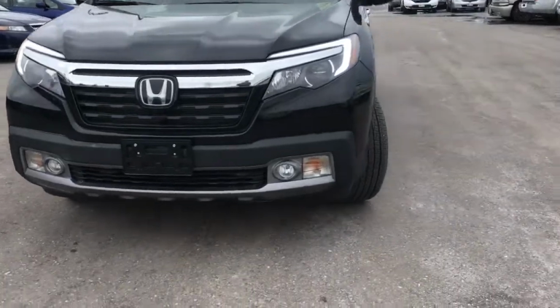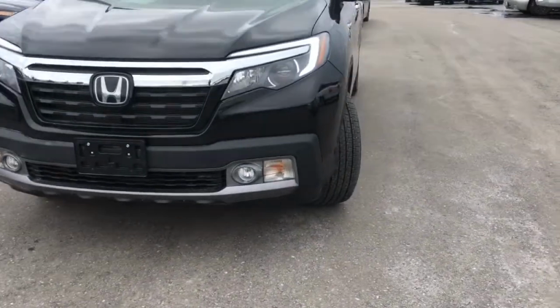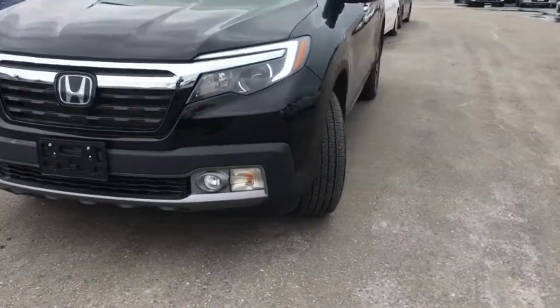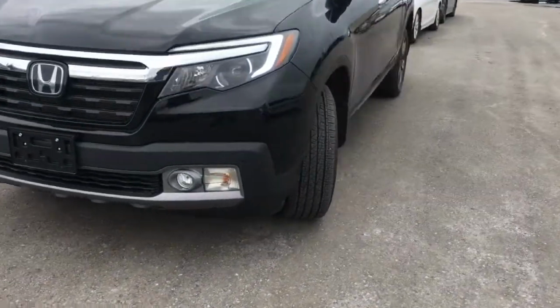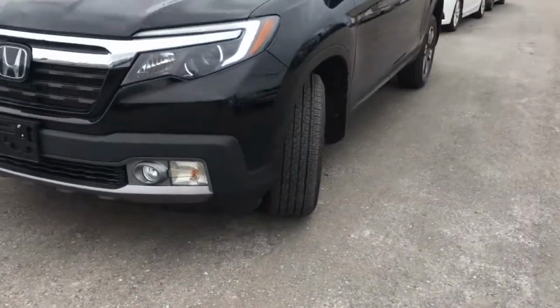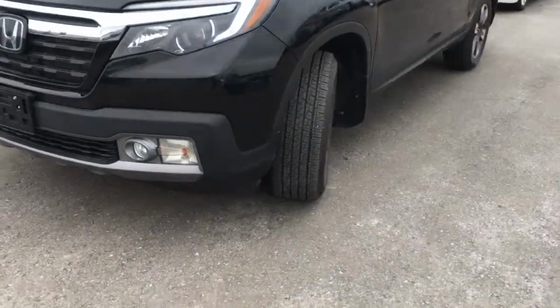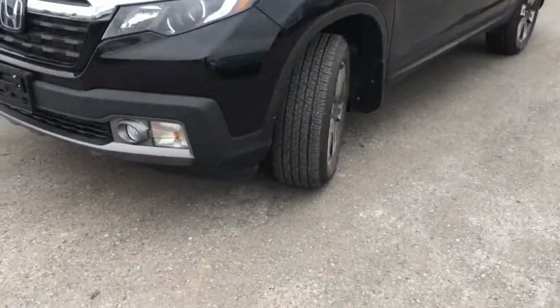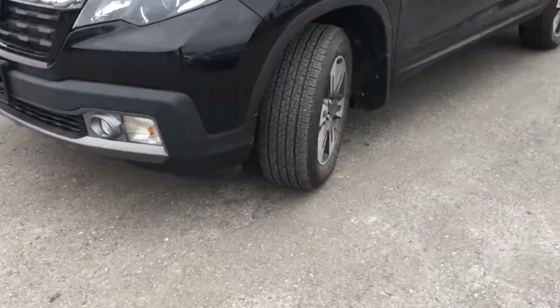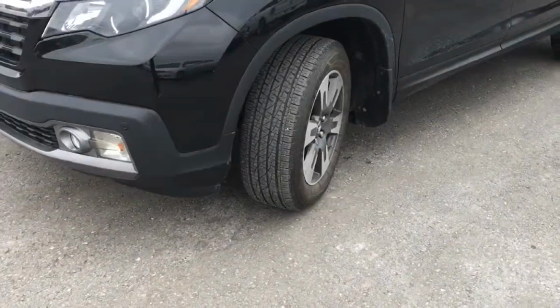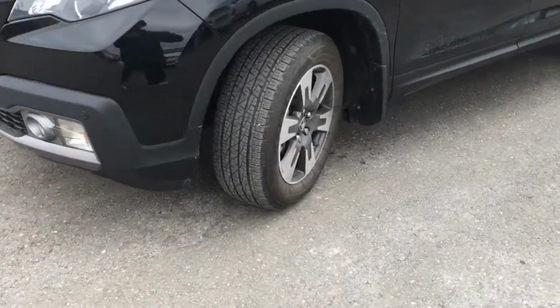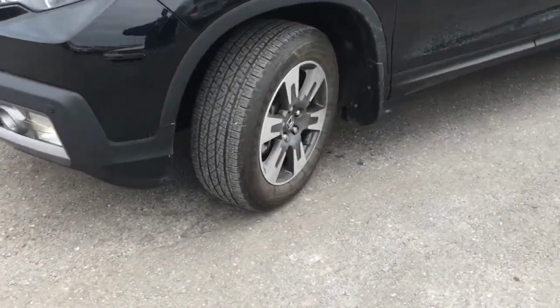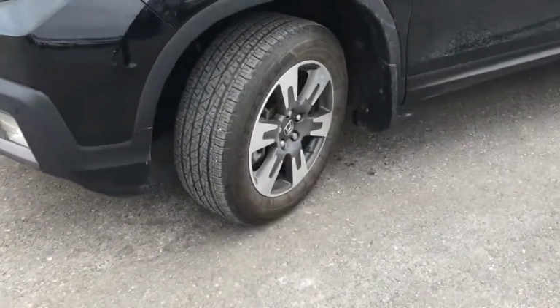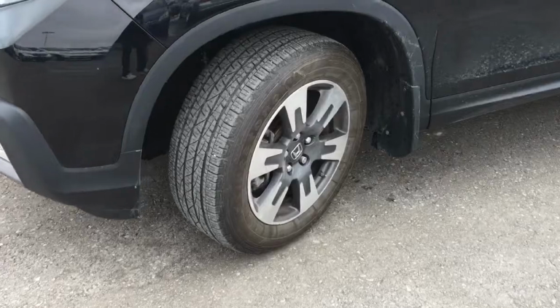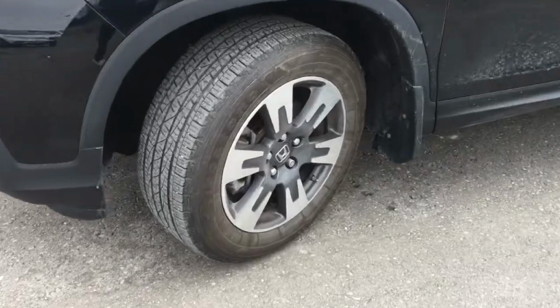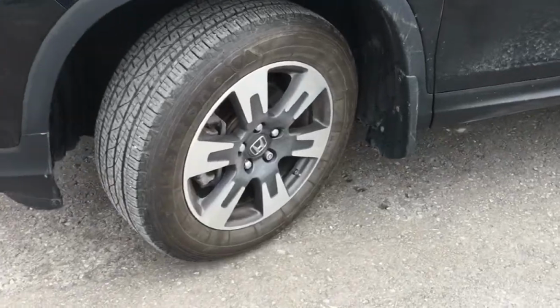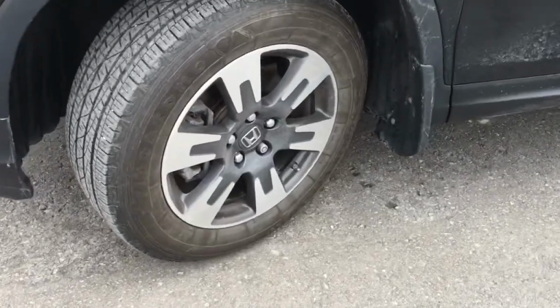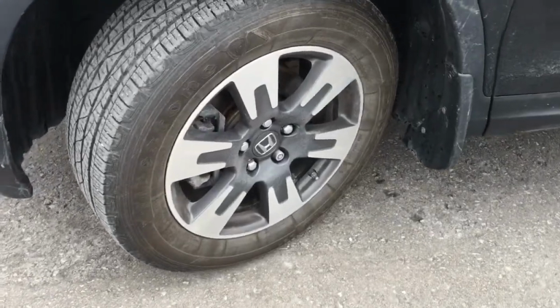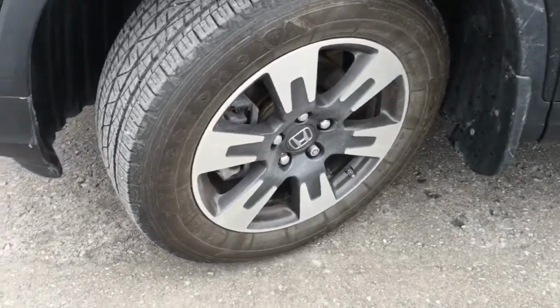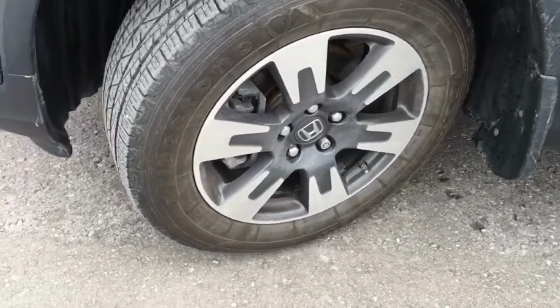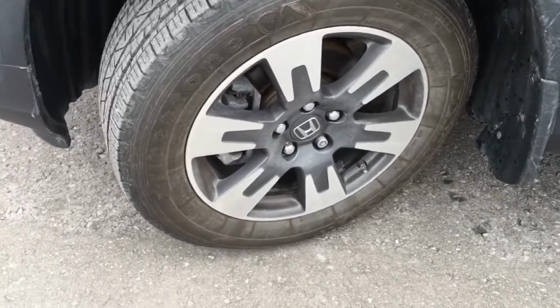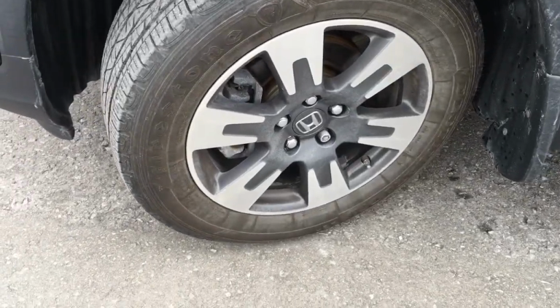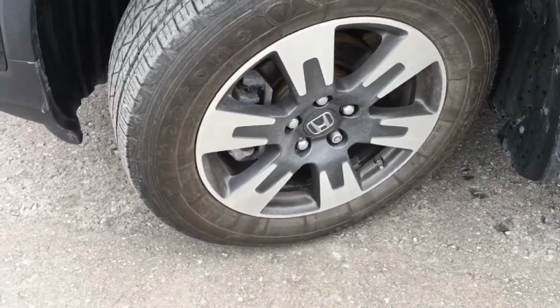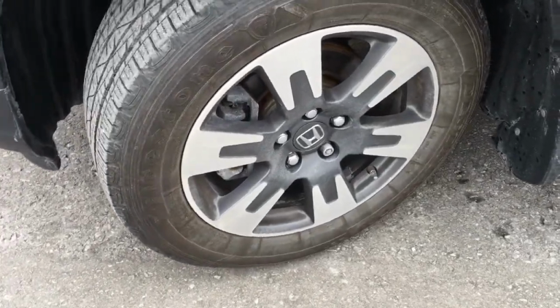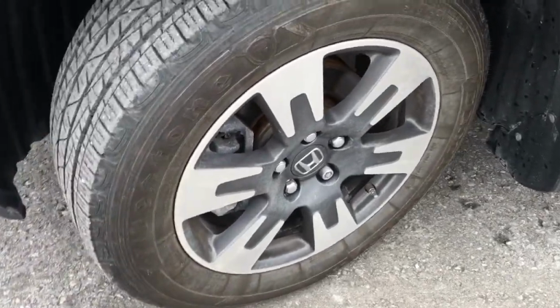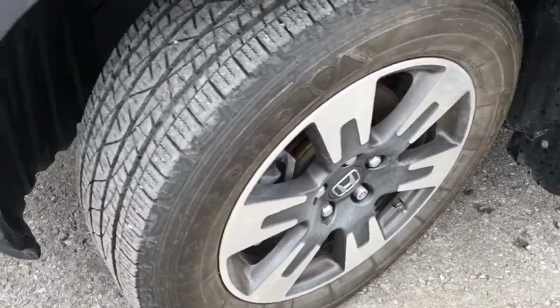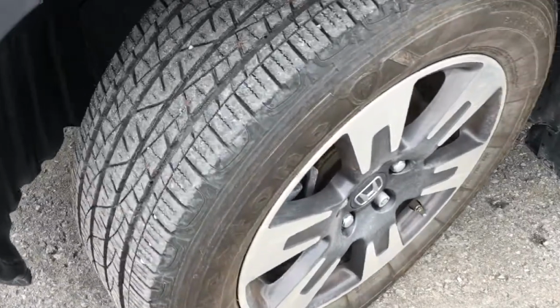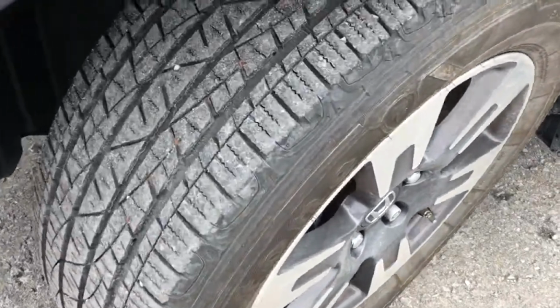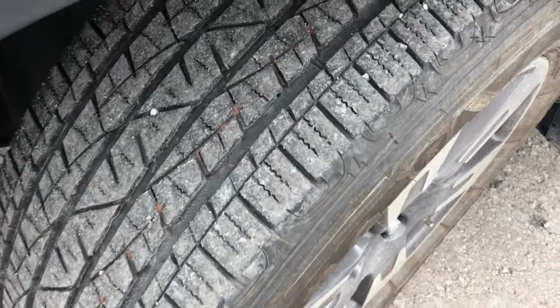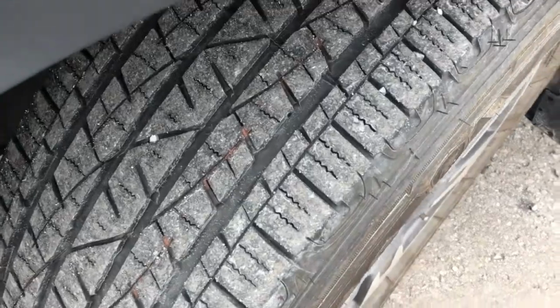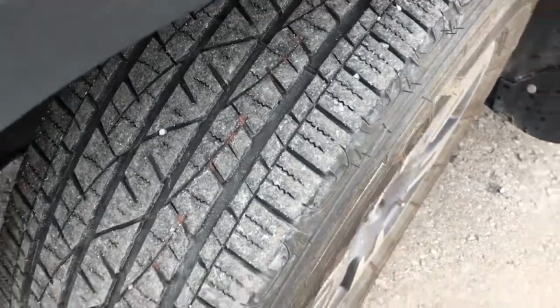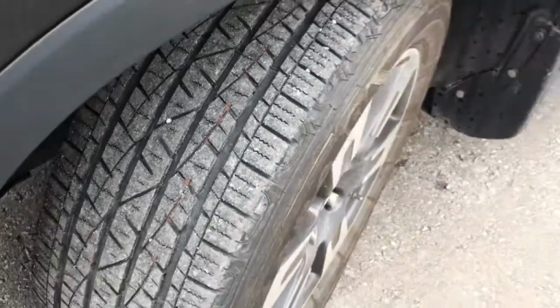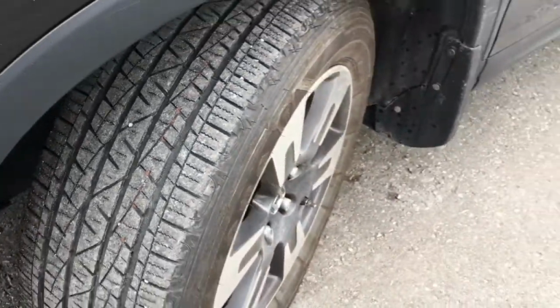Coming around the side of the vehicle you'll see we're running 18 inch aluminum alloy wheels with power assisted ventilated front disc brakes and solid rear disc brakes, as well as plenty of tread on the tires.